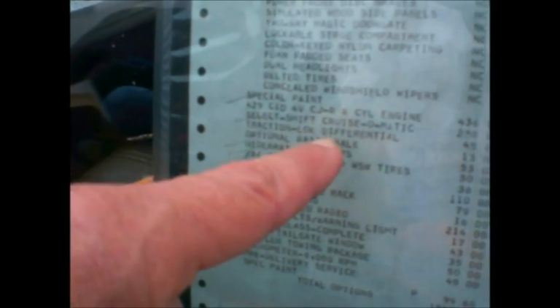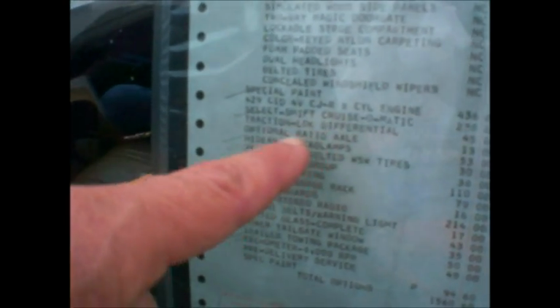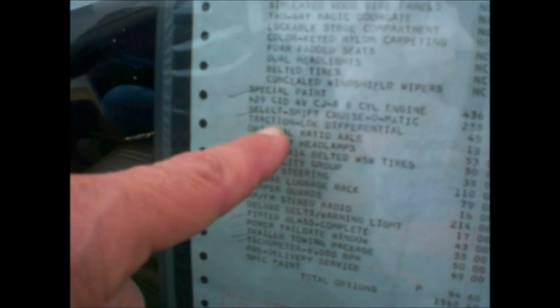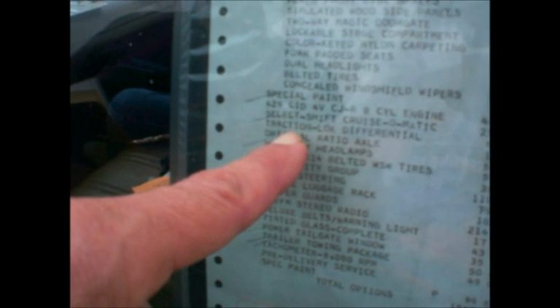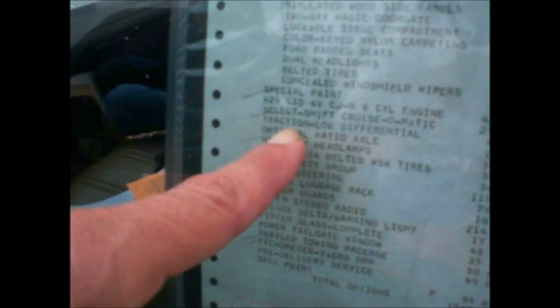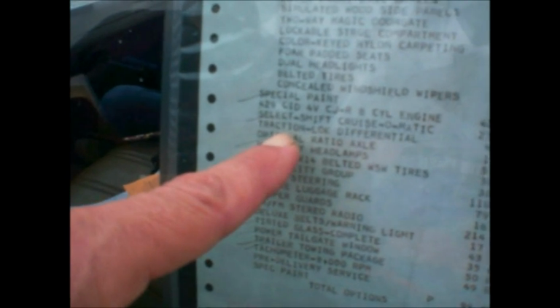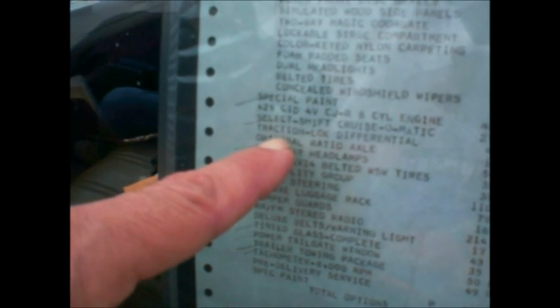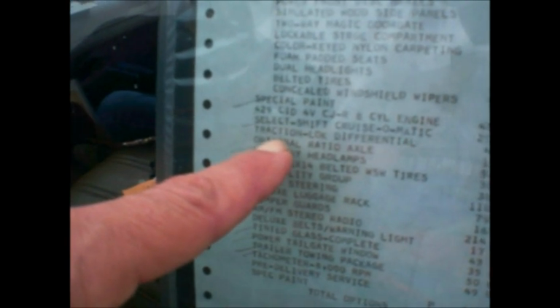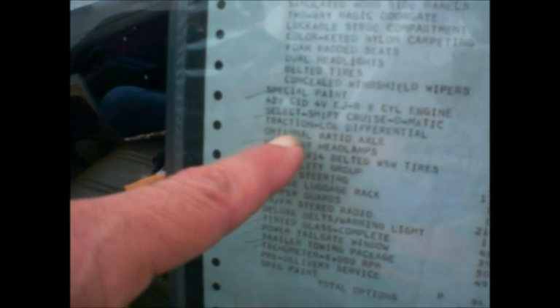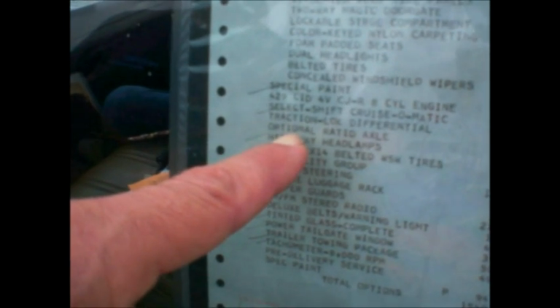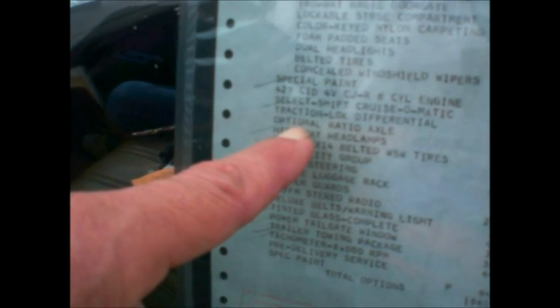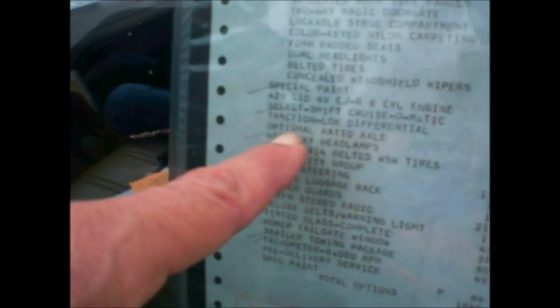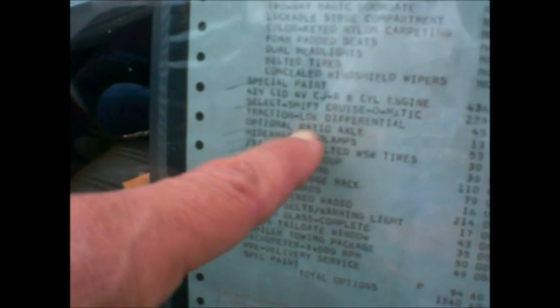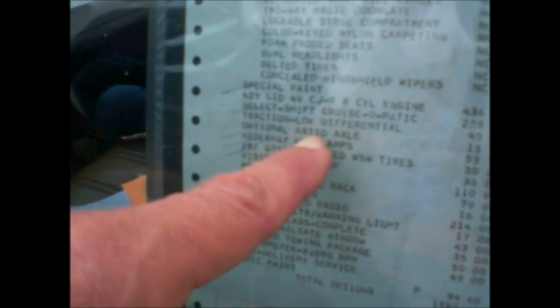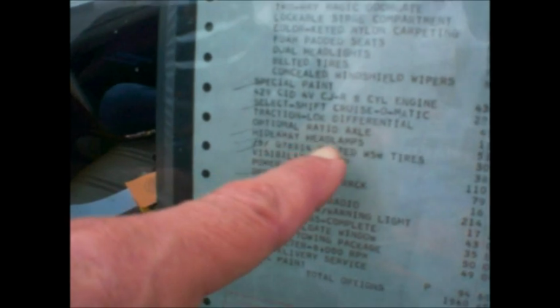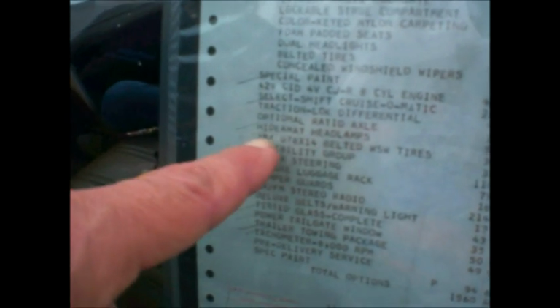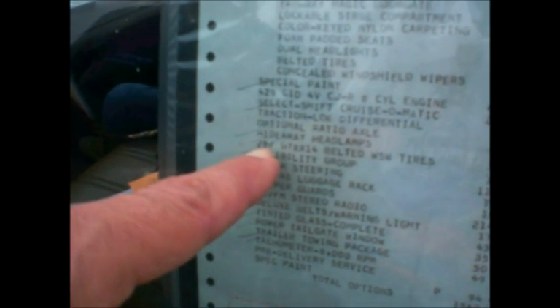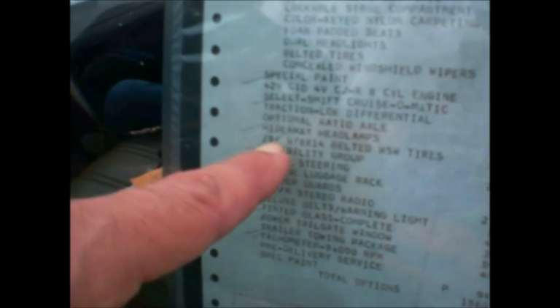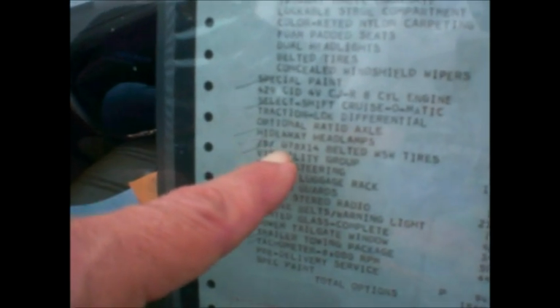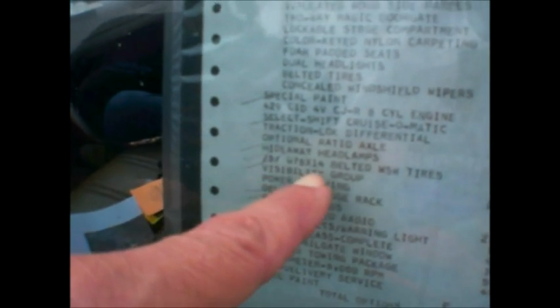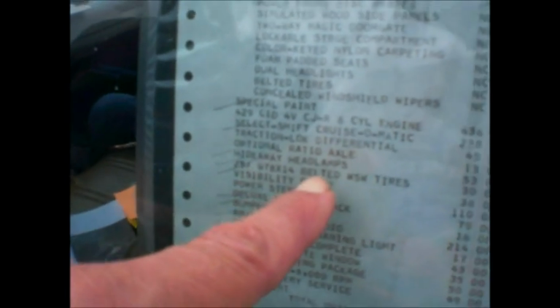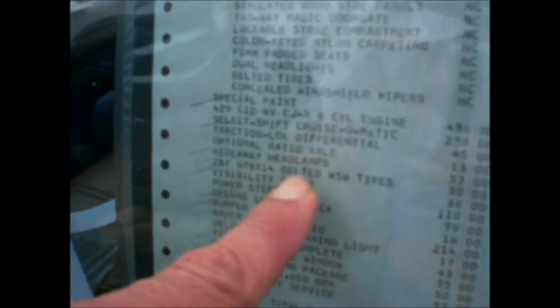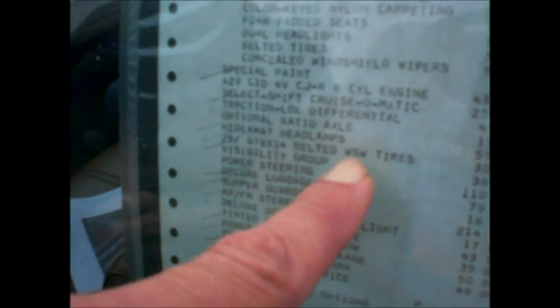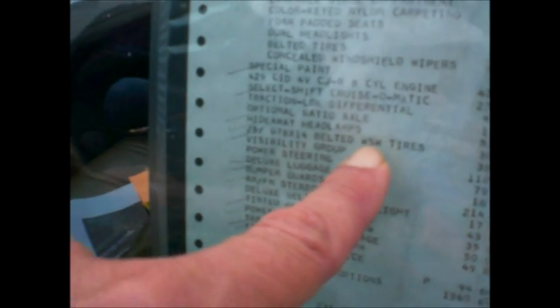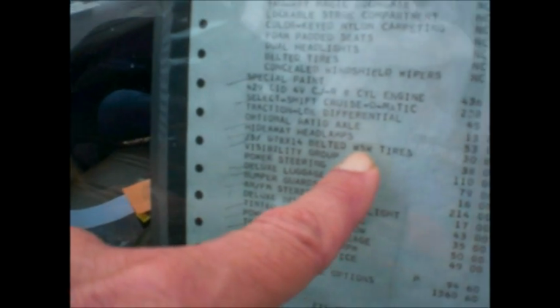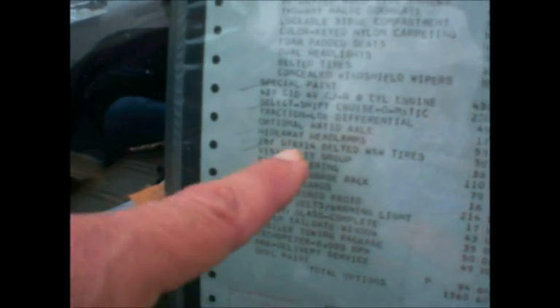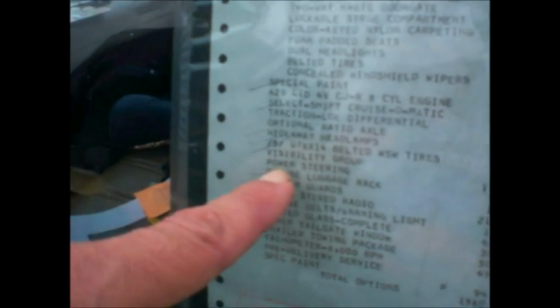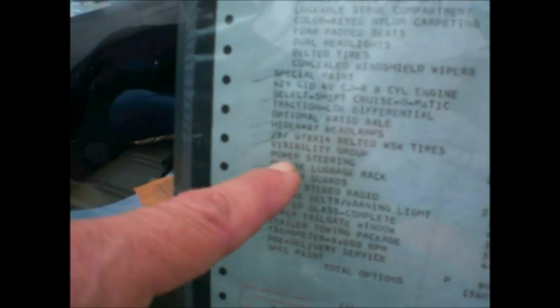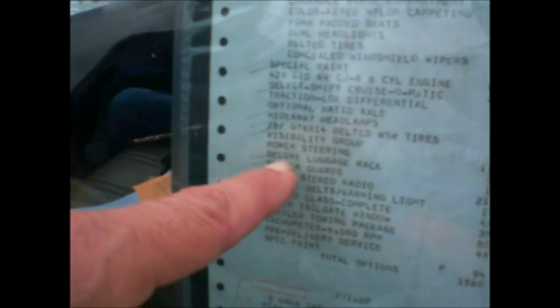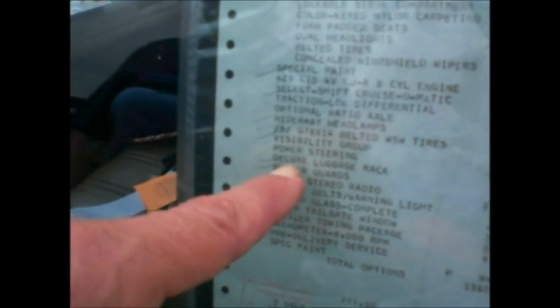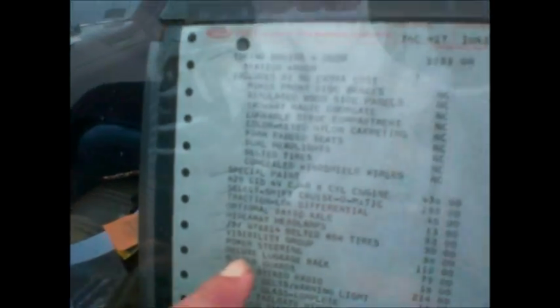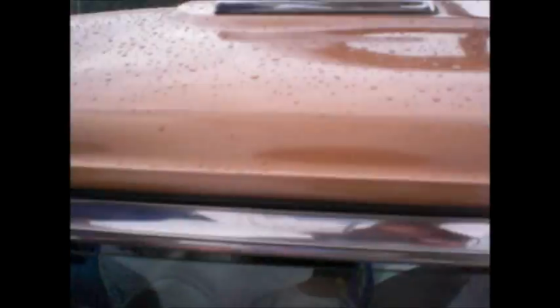Select shift Cruise-O-Matic — no four-speed was available, too bad. Traction lock differential, optional axle ratio, hideaway headlamps, G78-14 belted white sidewall tires, visibility group, power steering, deluxe luggage rack.